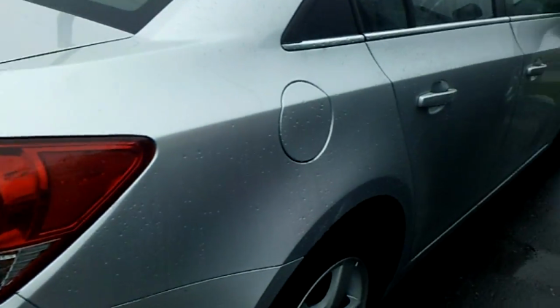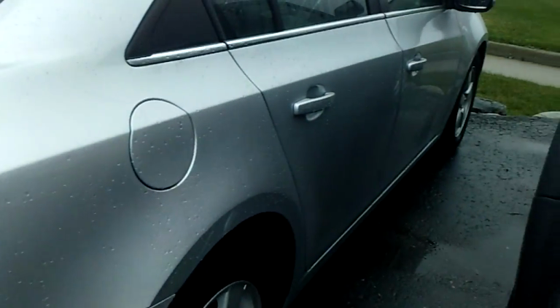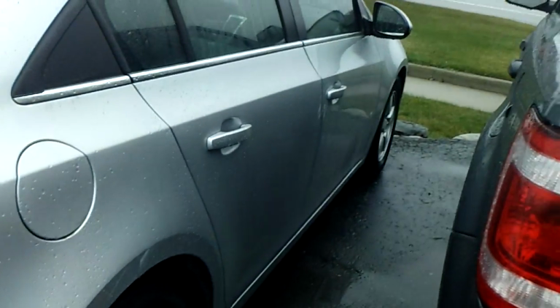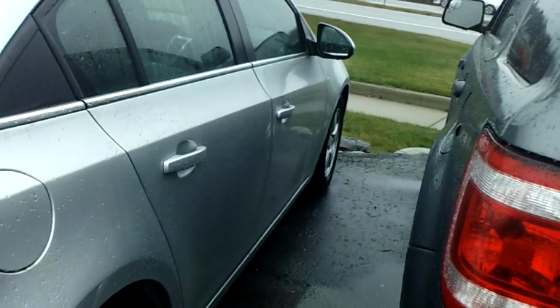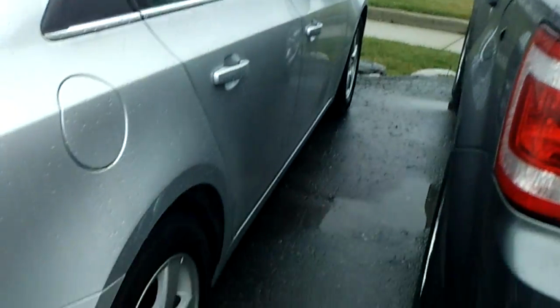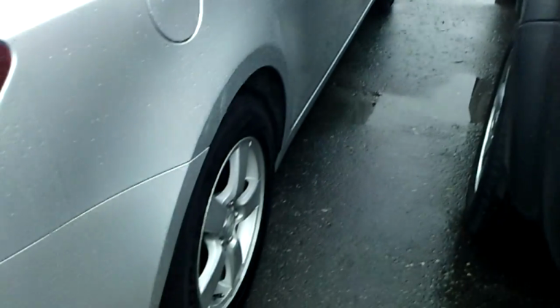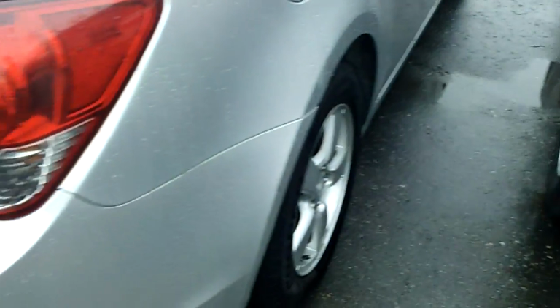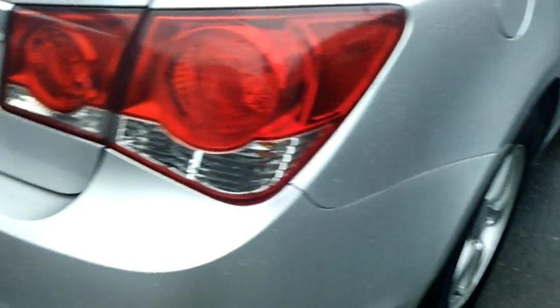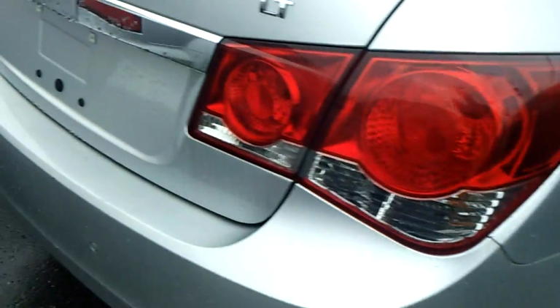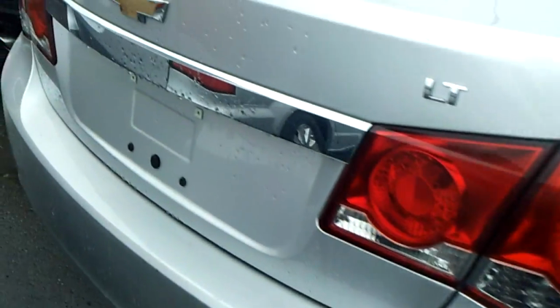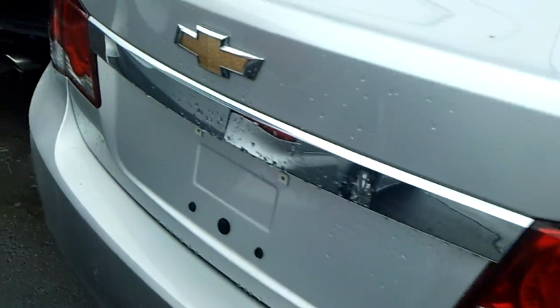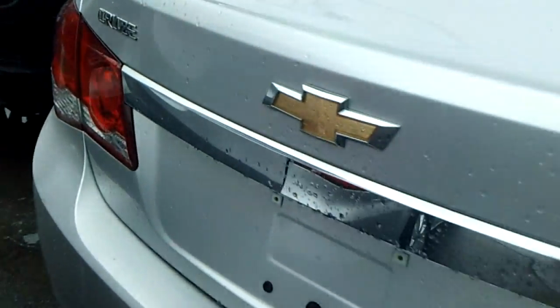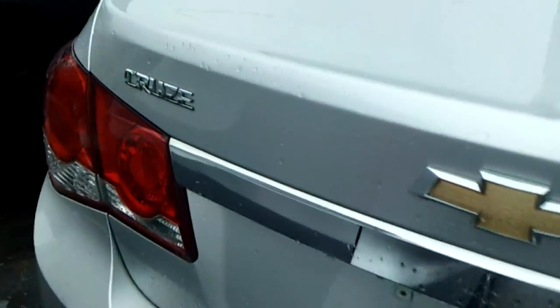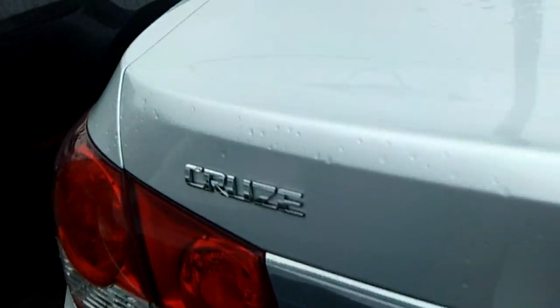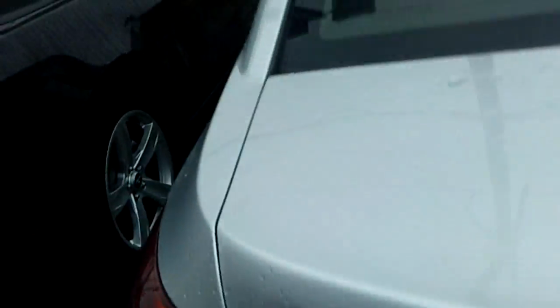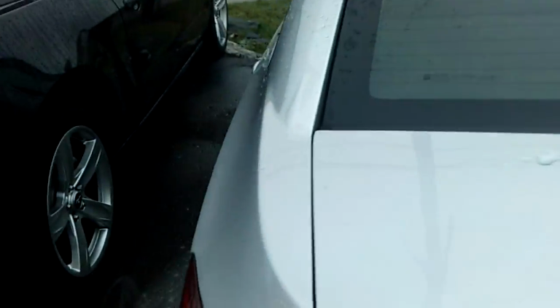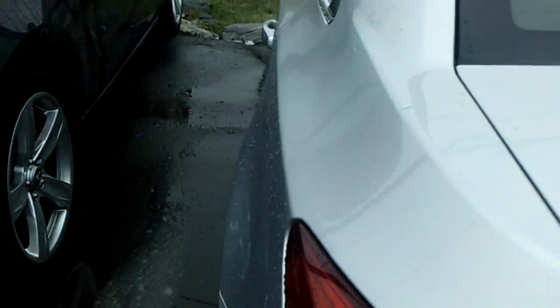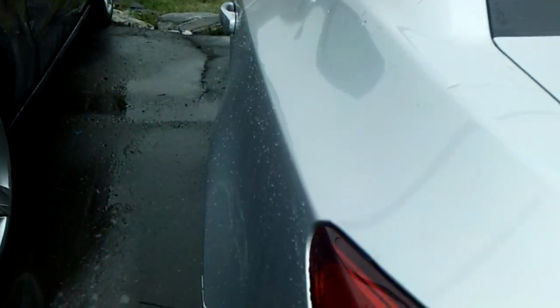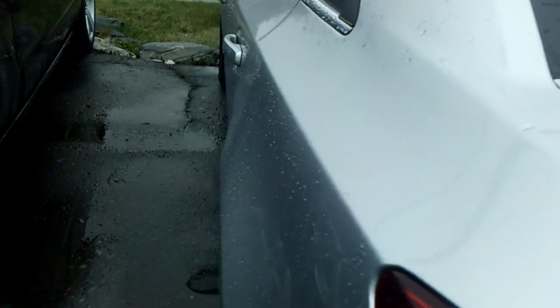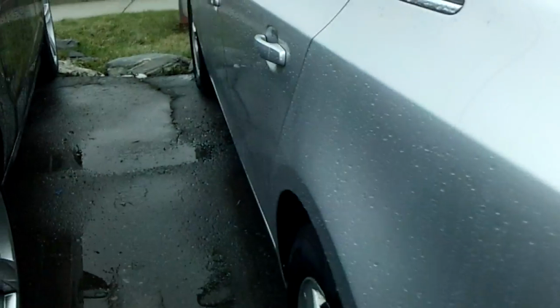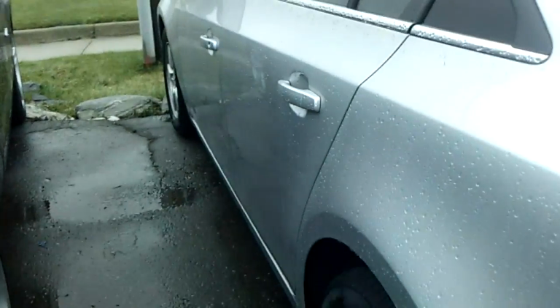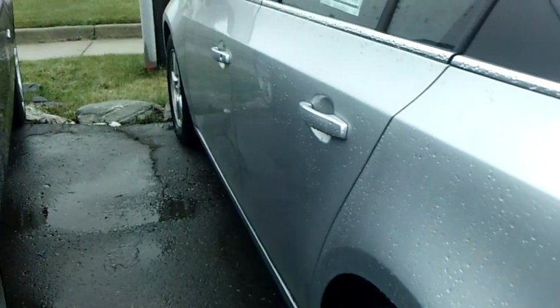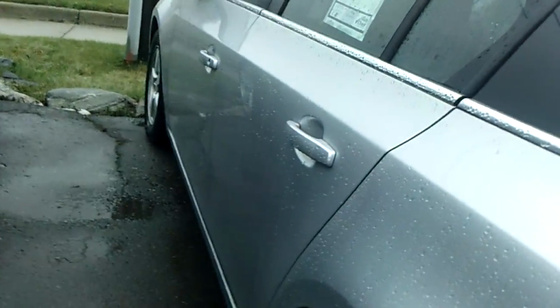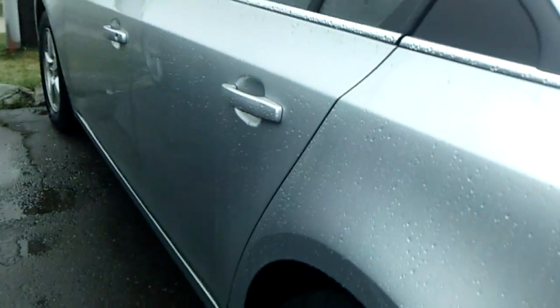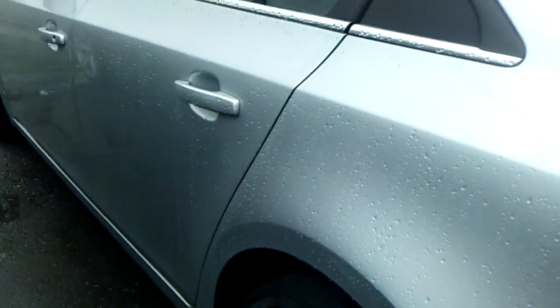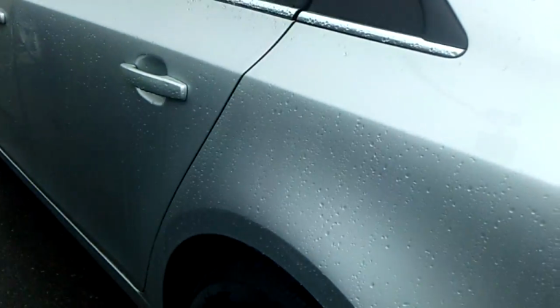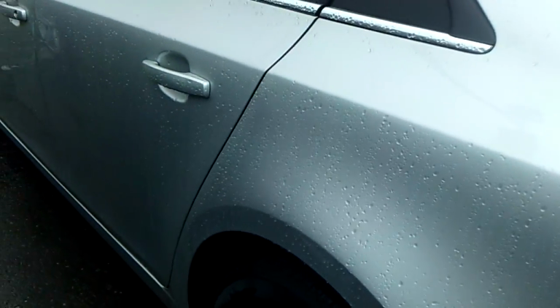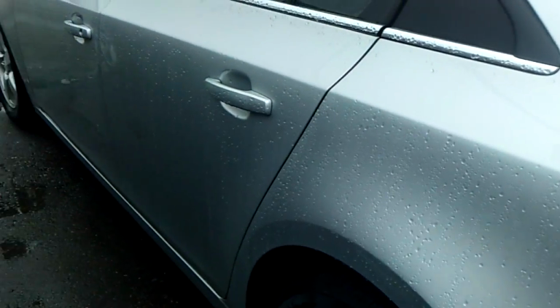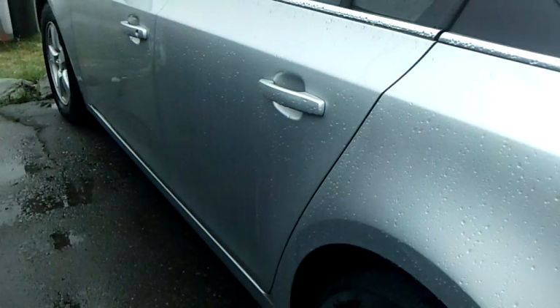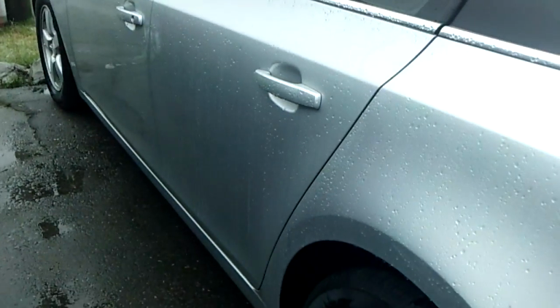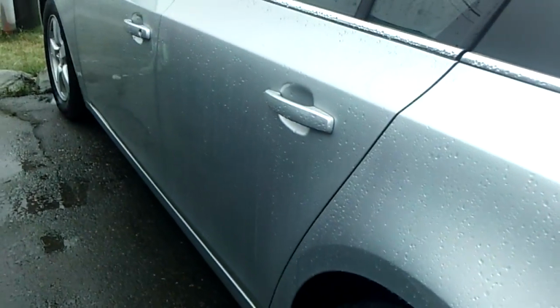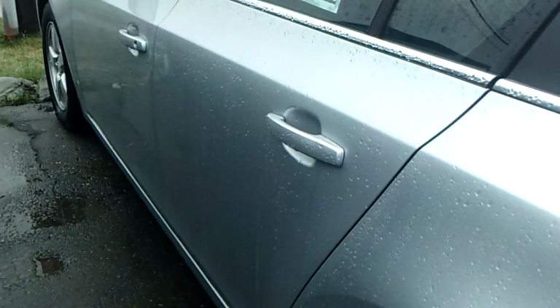Beautiful car. Excellent design. Aluminum wheels. It is an LT. You can see the body is in excellent shape.